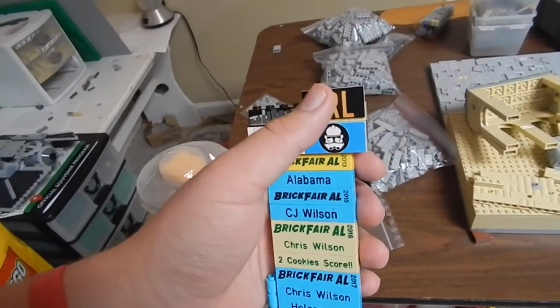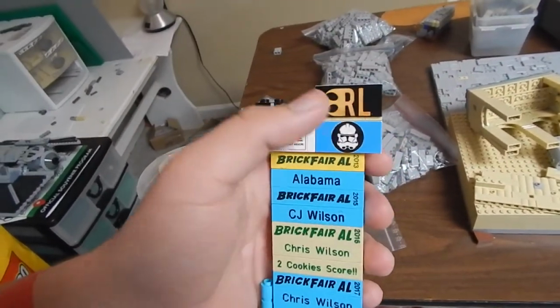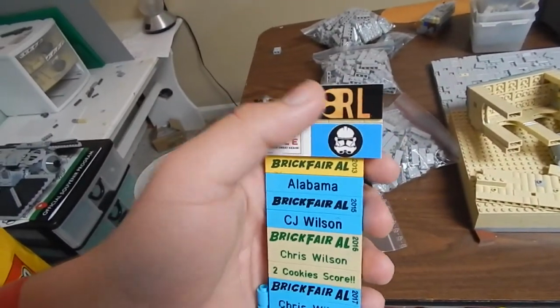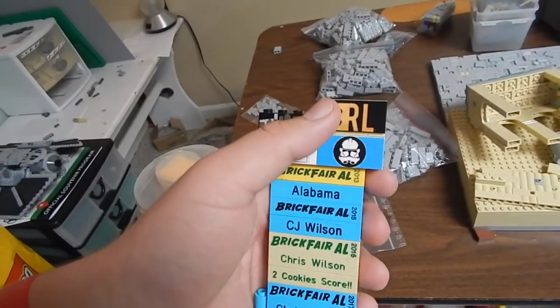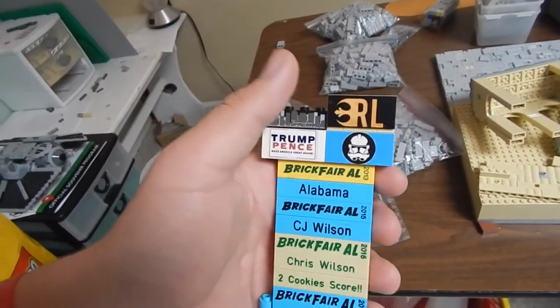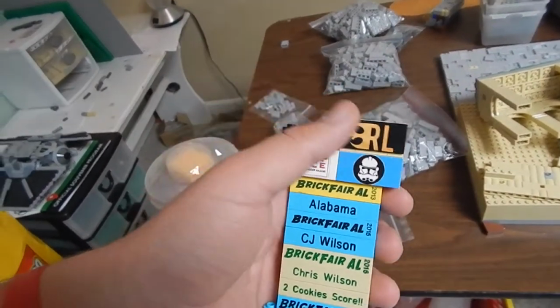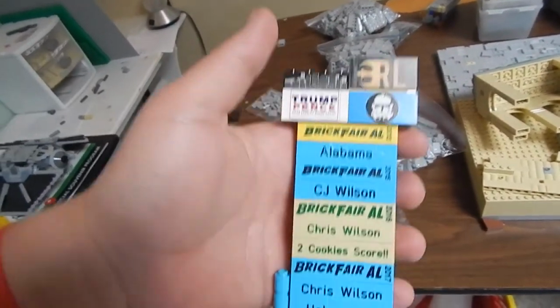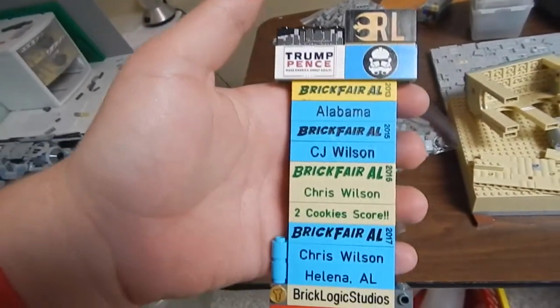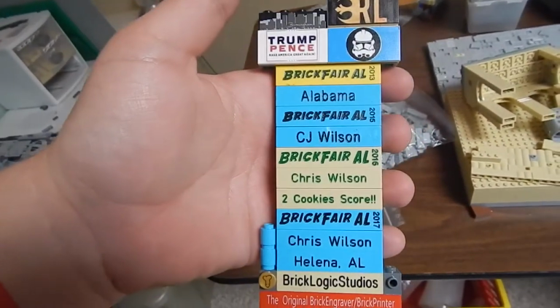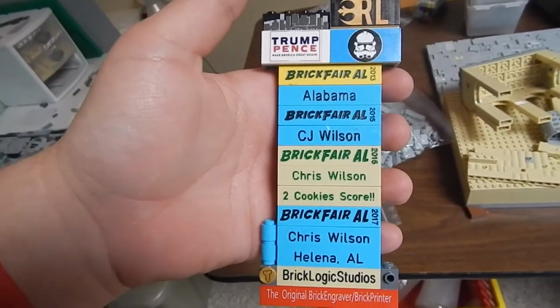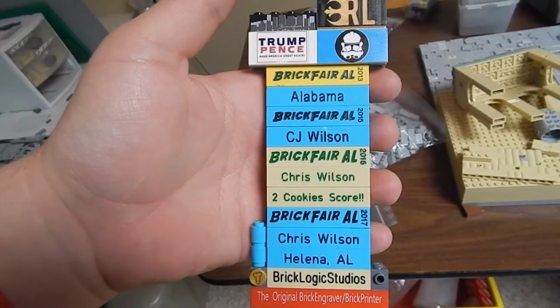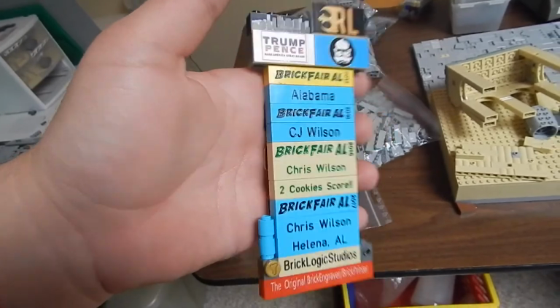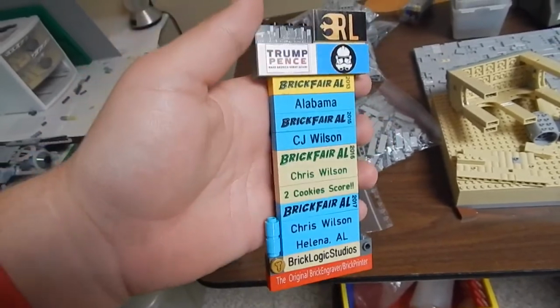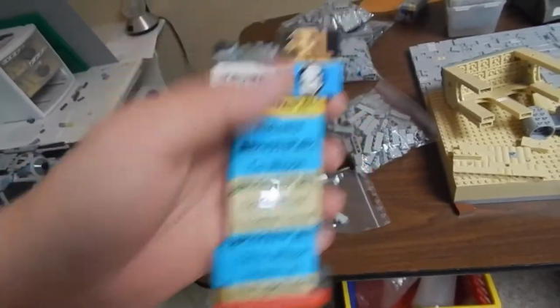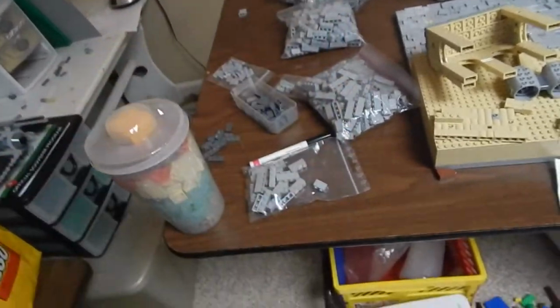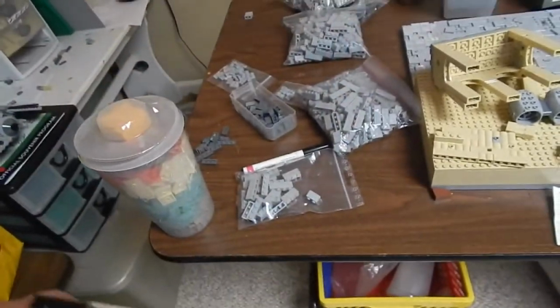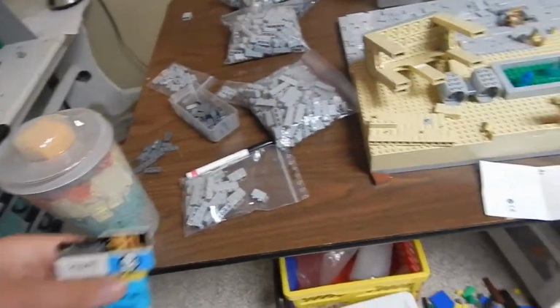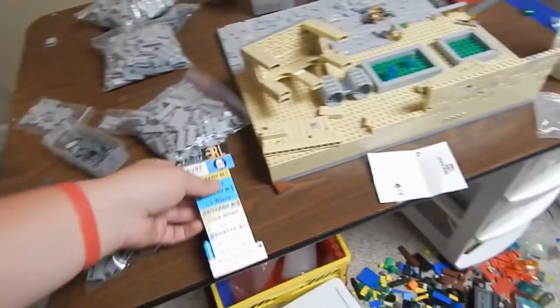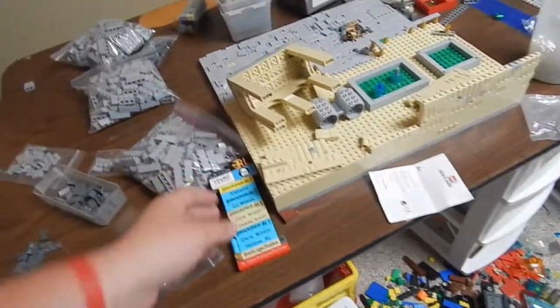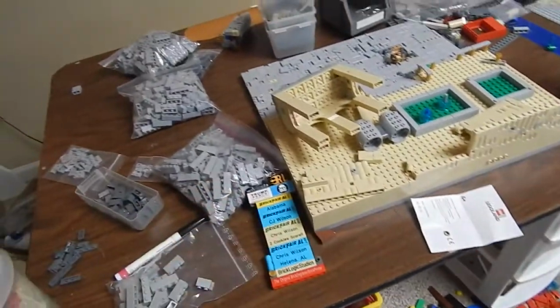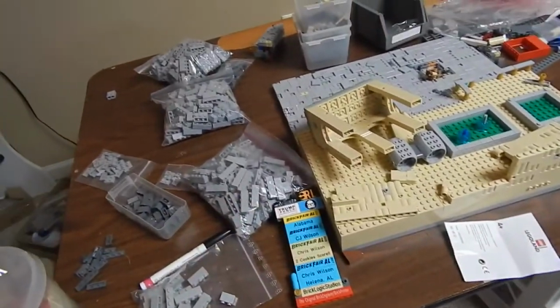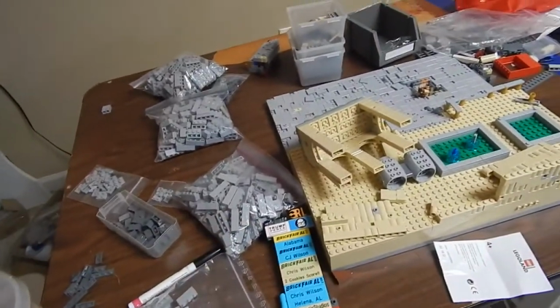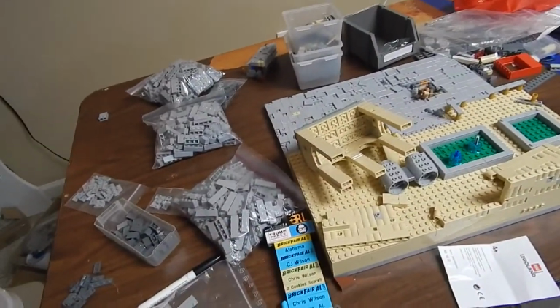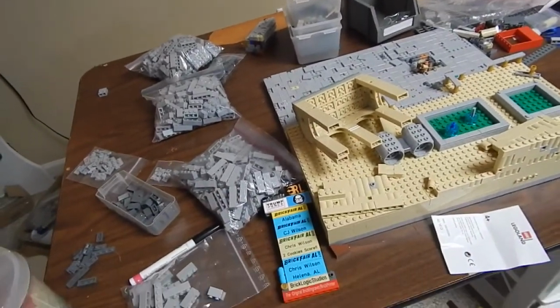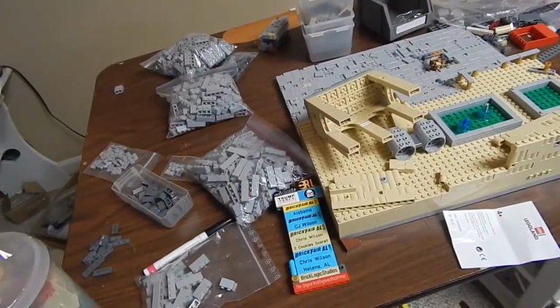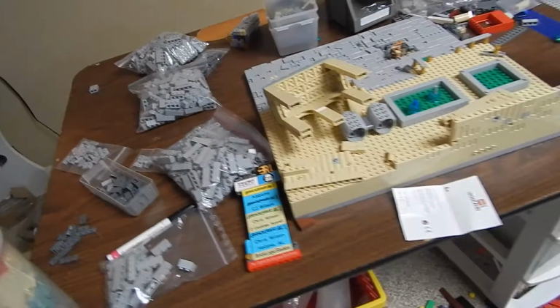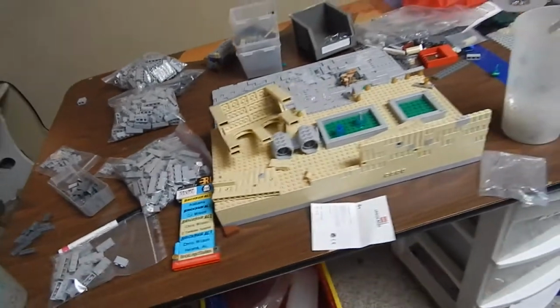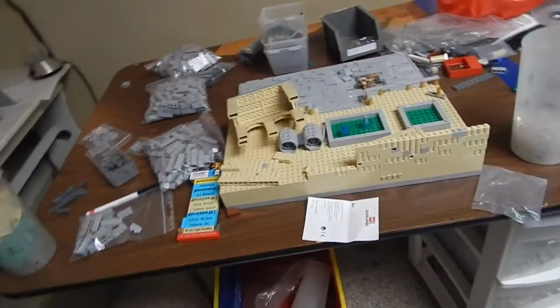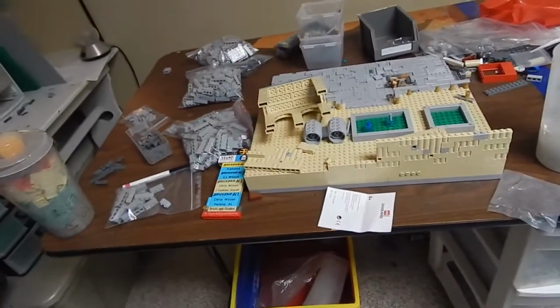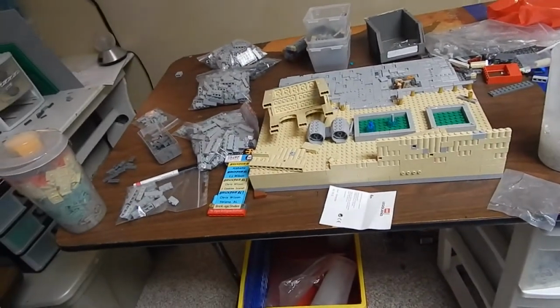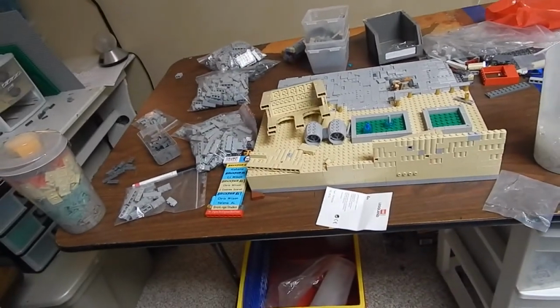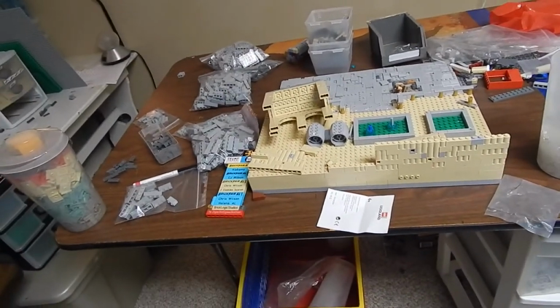A couple things before I end this video — here's my brick badge again. I put it as a Rebel LUG, which was kind of a joke. I got permission from some of the guys, and that was really cool.